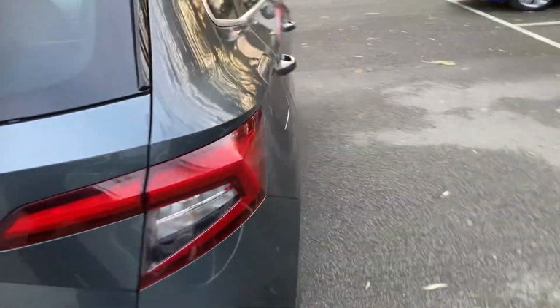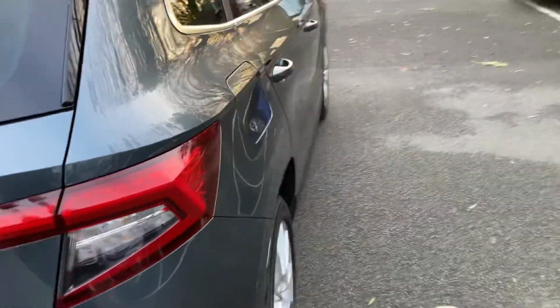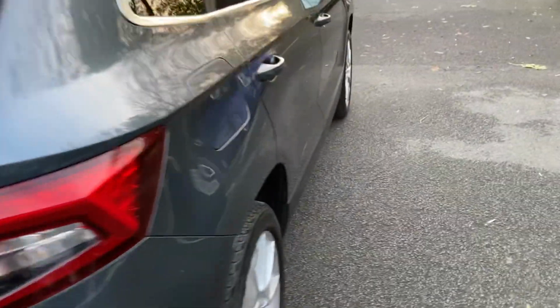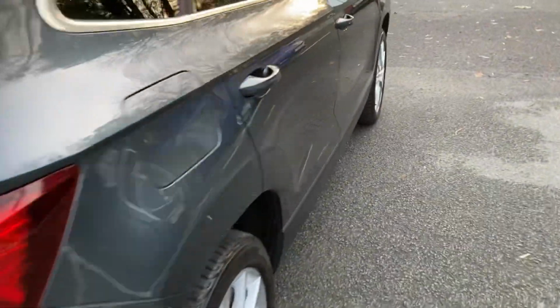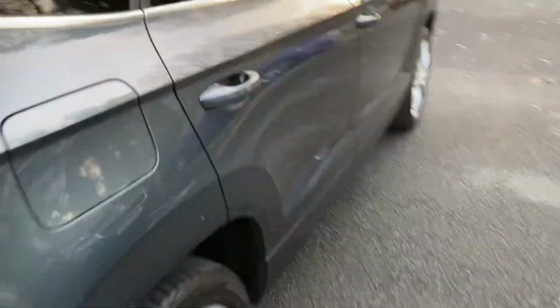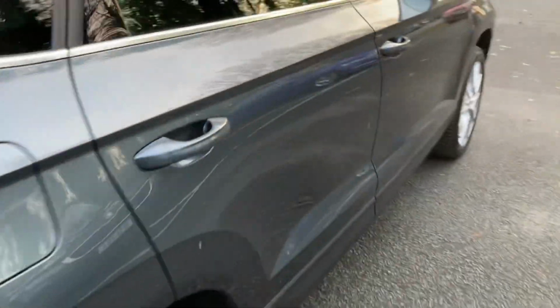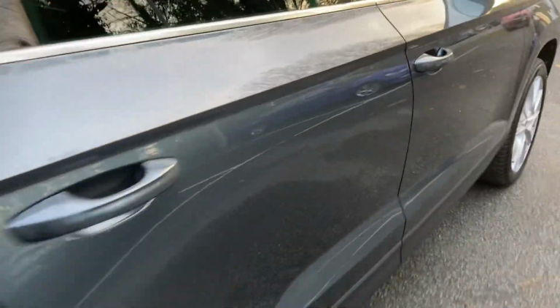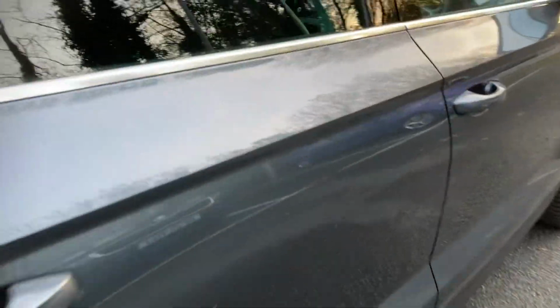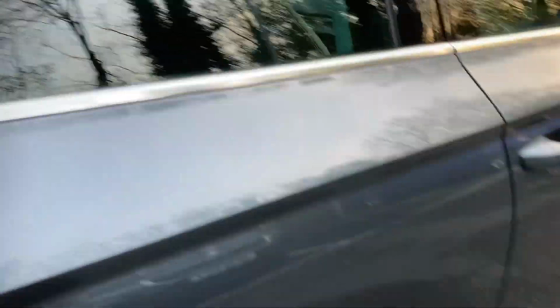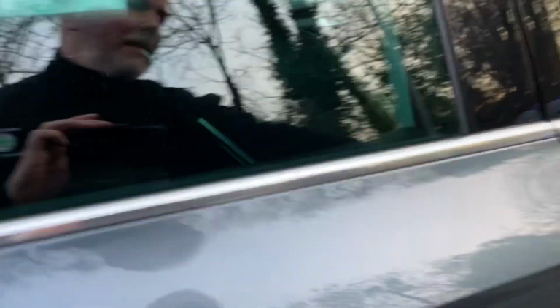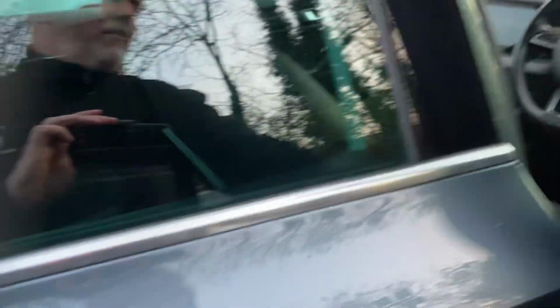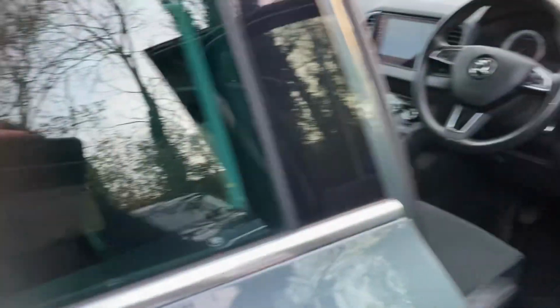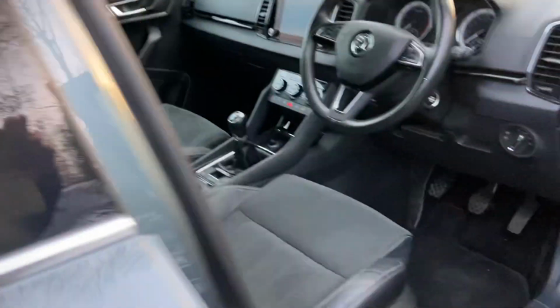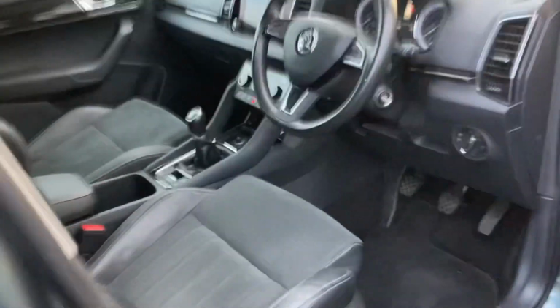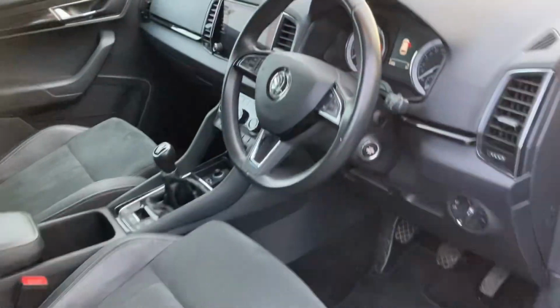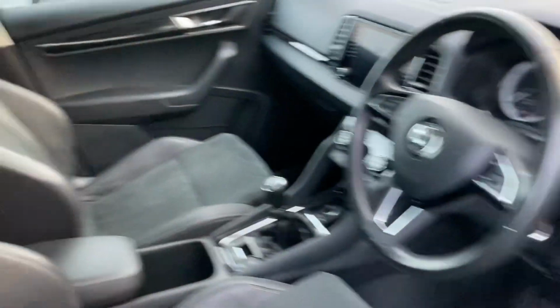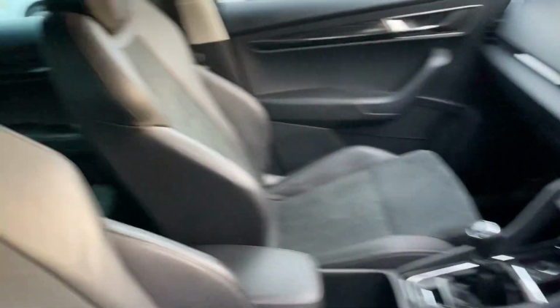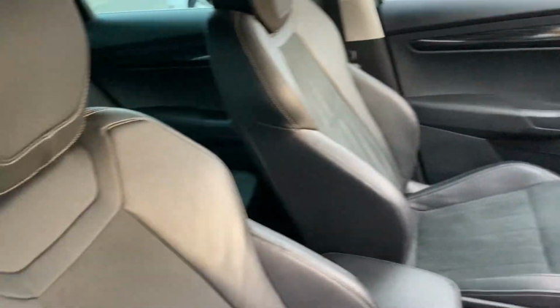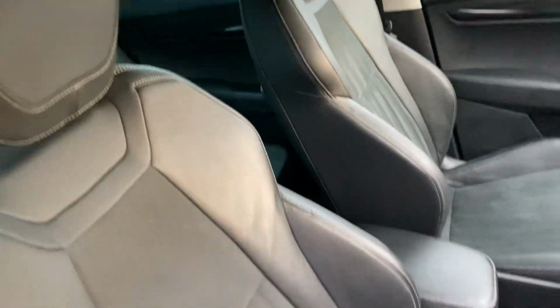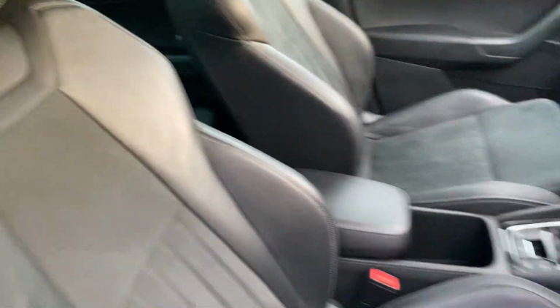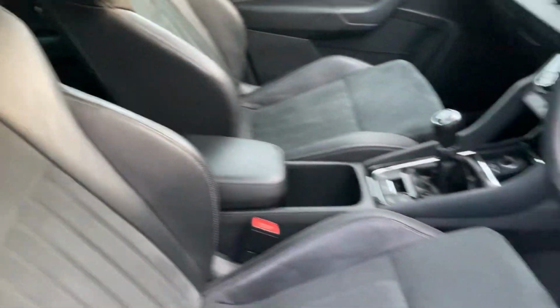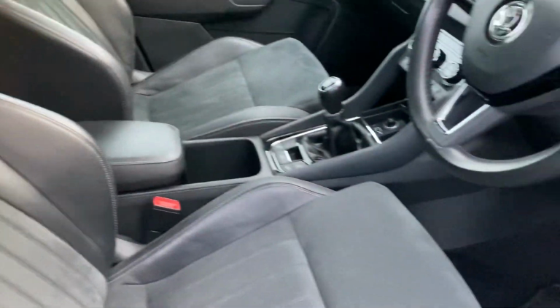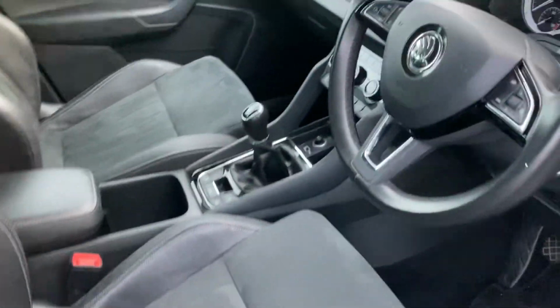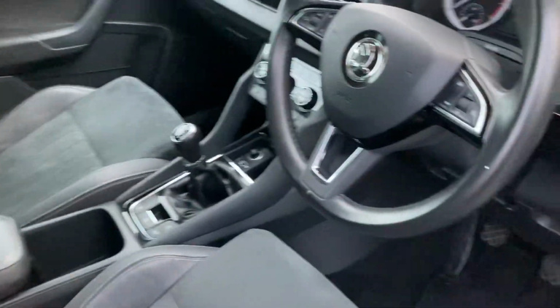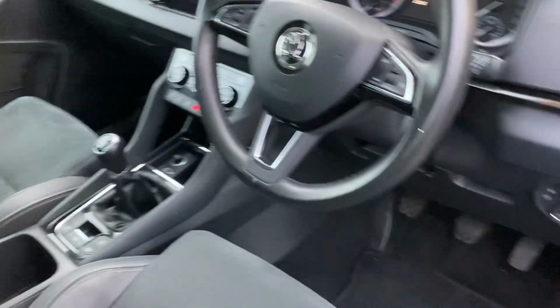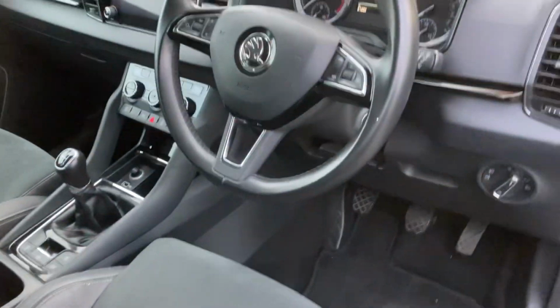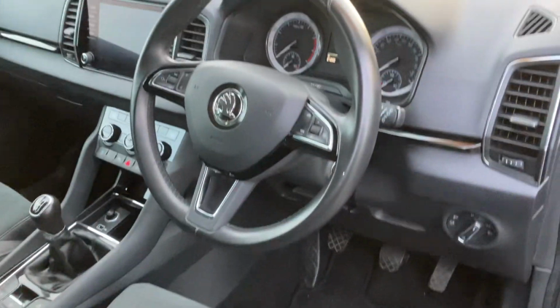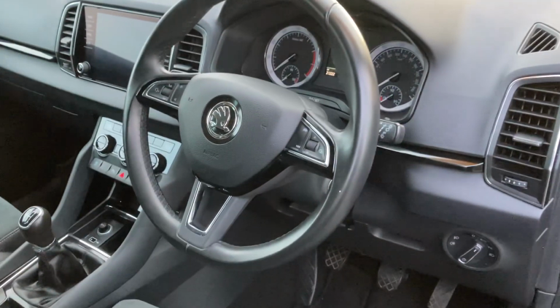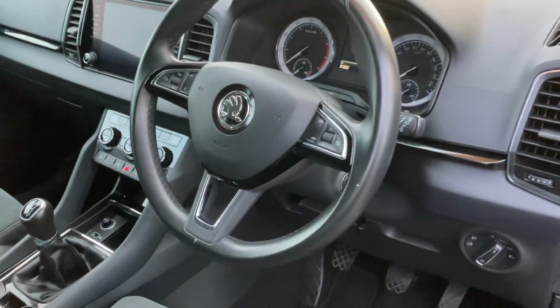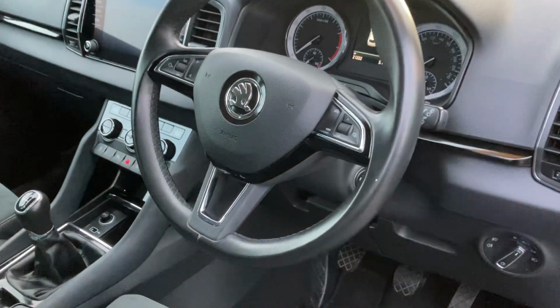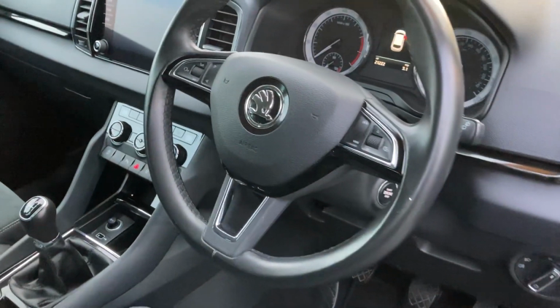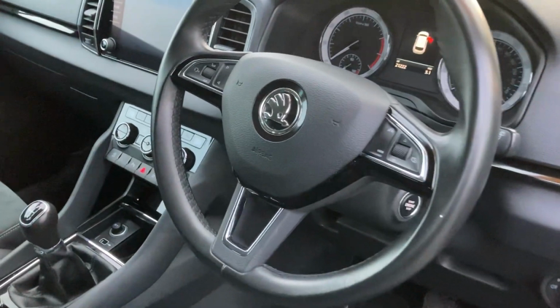As we're going into the interior, you'll get your half leather, half alcantara seats, heated front seats, as well as electrically folded mirrors and auto lights.